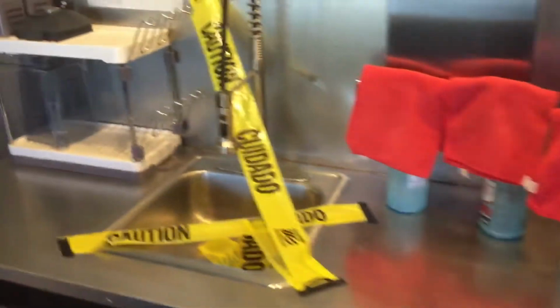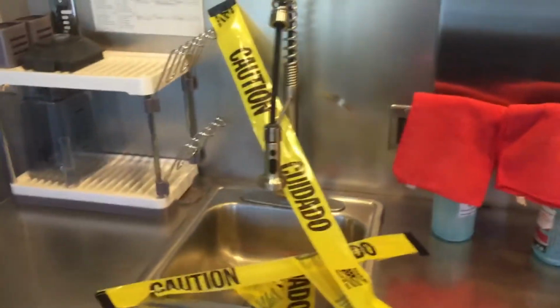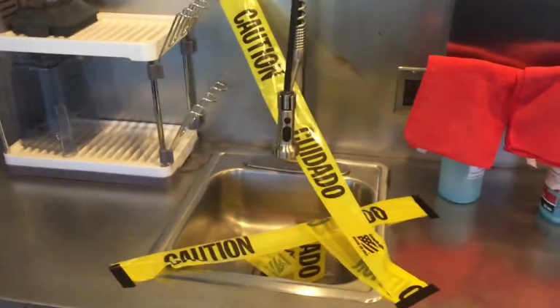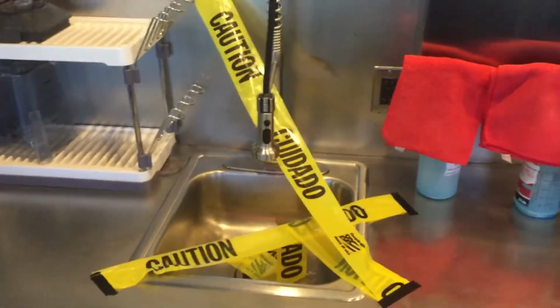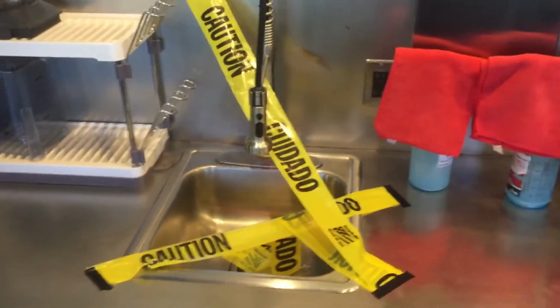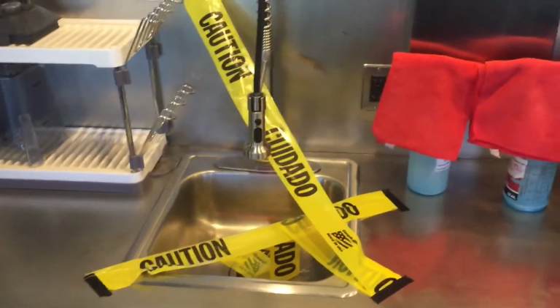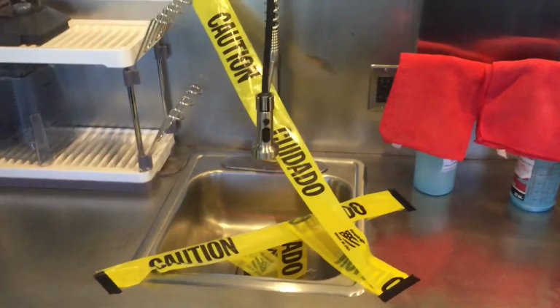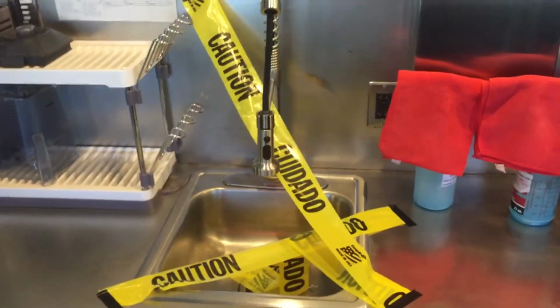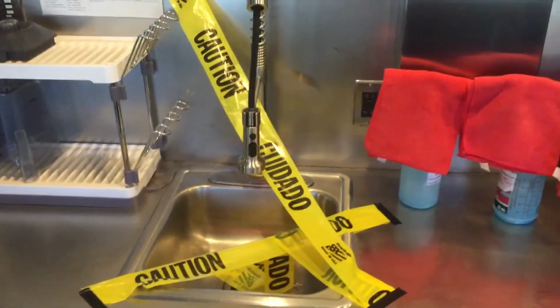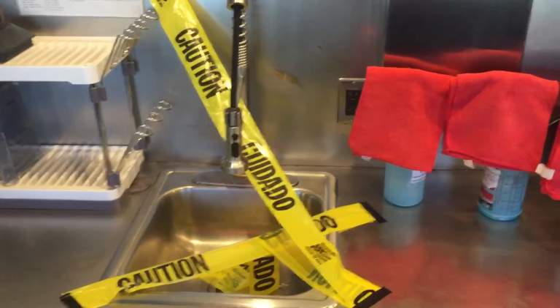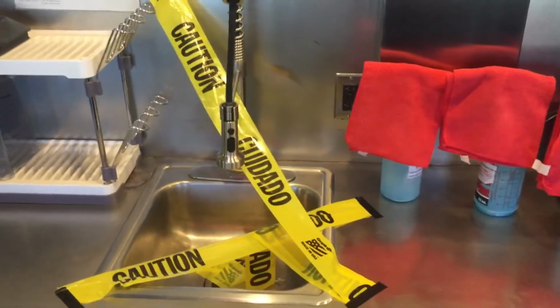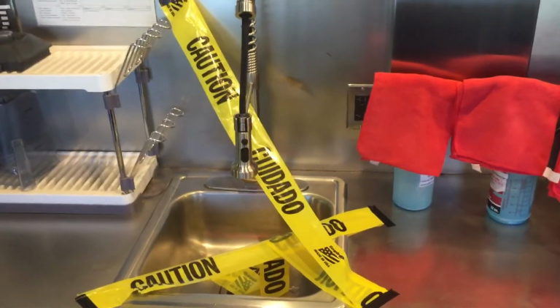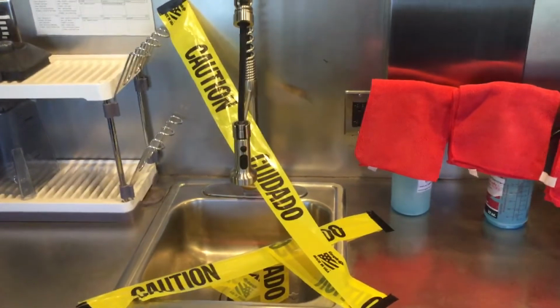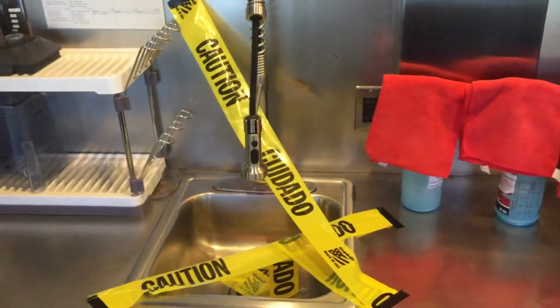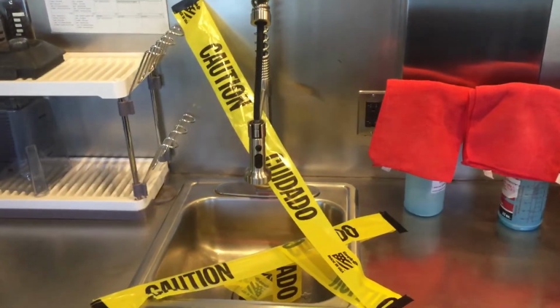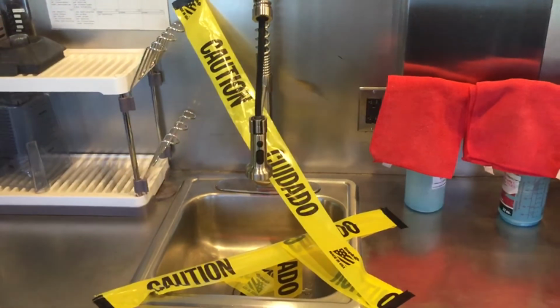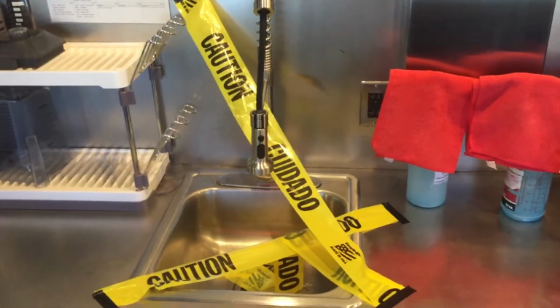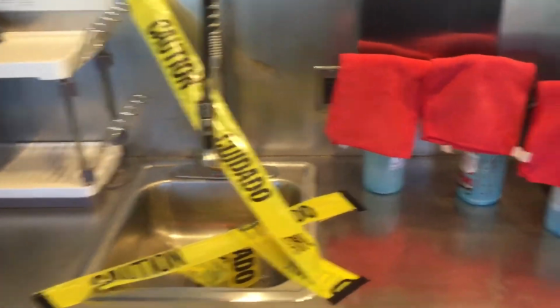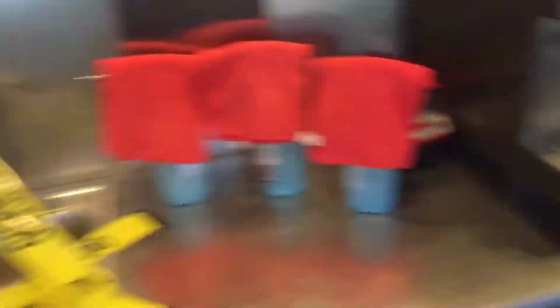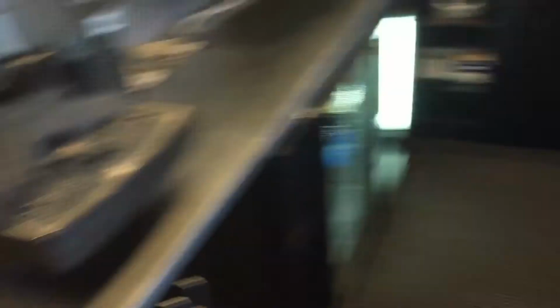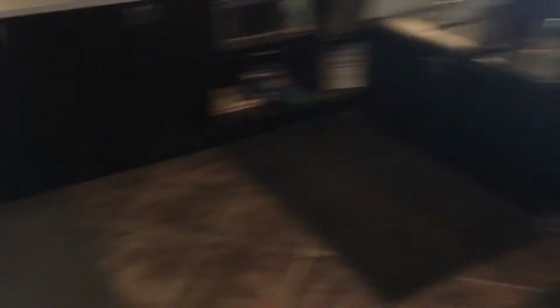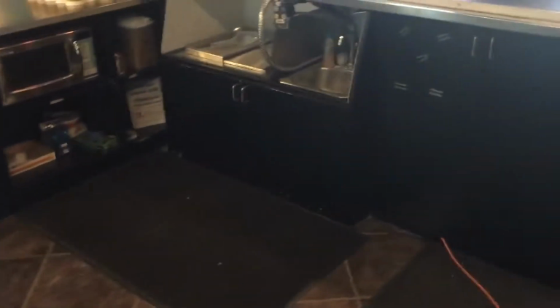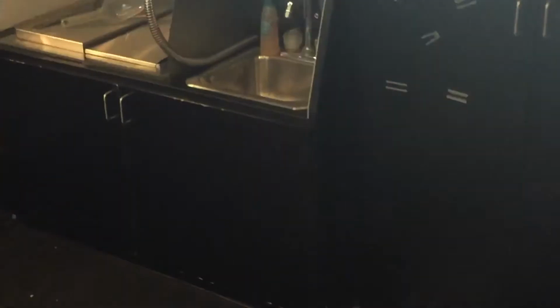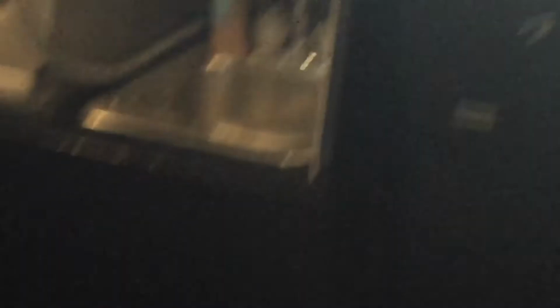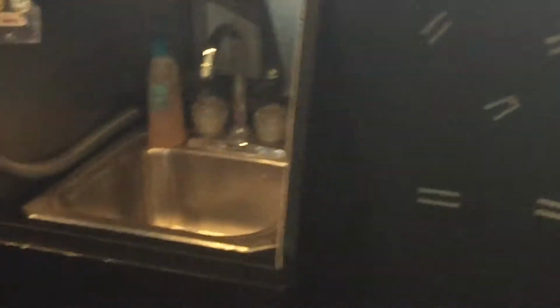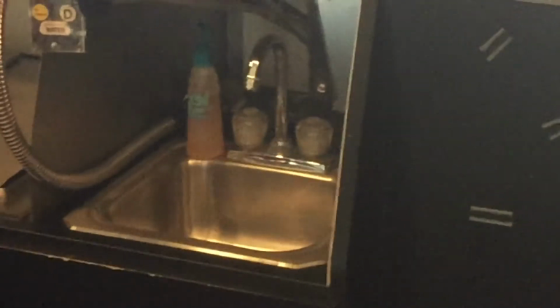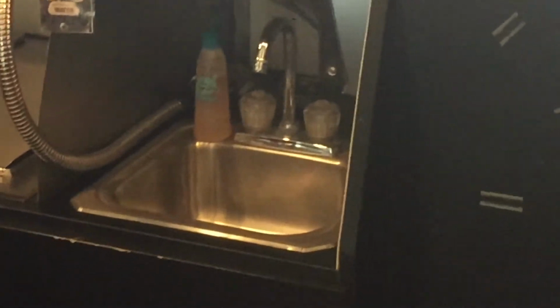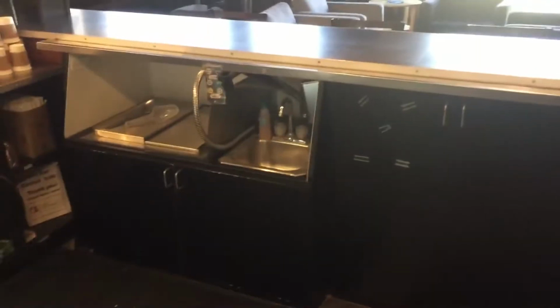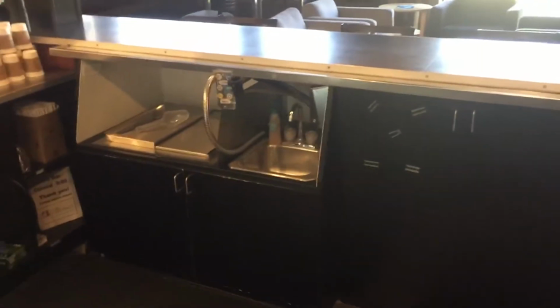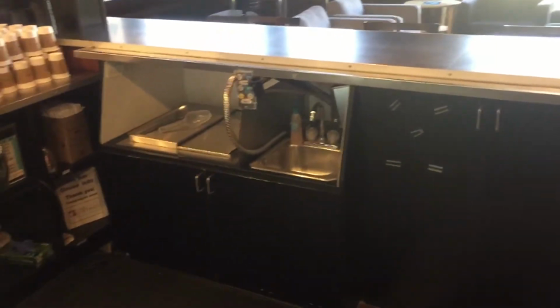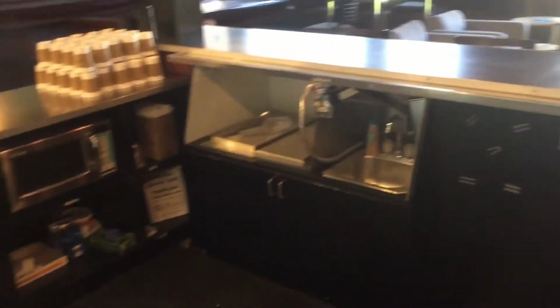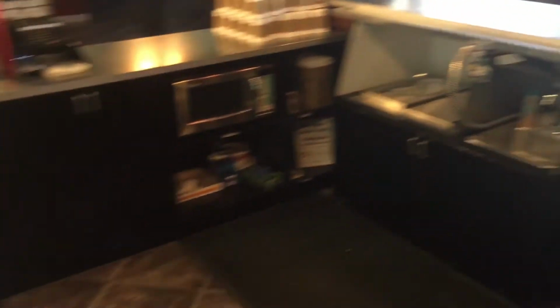This sink is out of order. We discovered today a problem underneath the drain, so I've turned off the water to this sink. But if you need water, you can use the one over there — the hand wash sink.